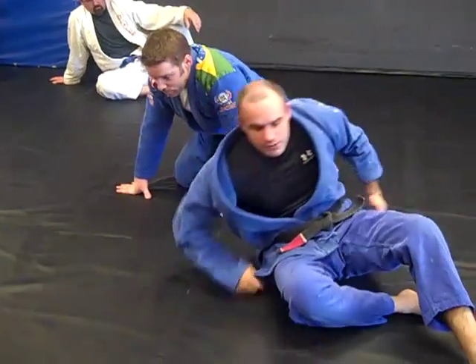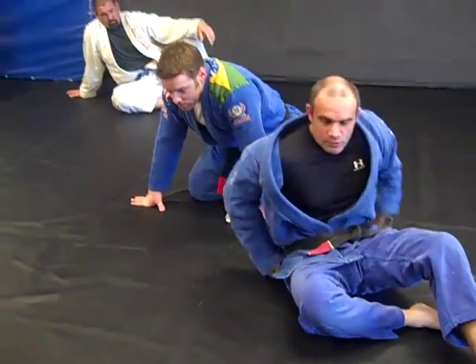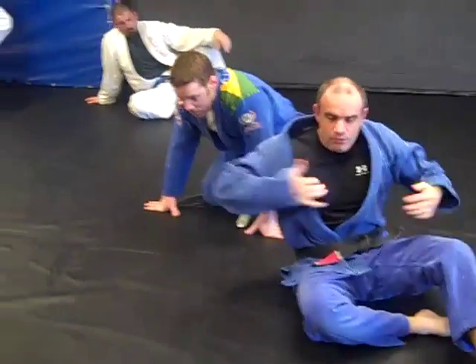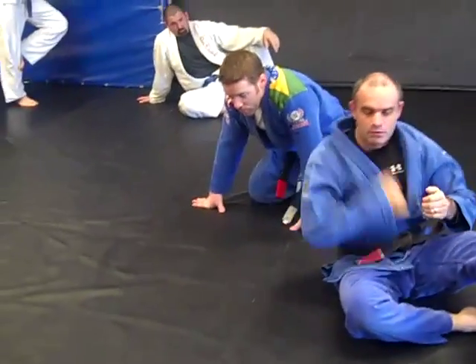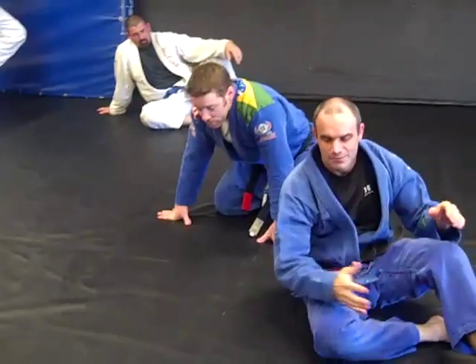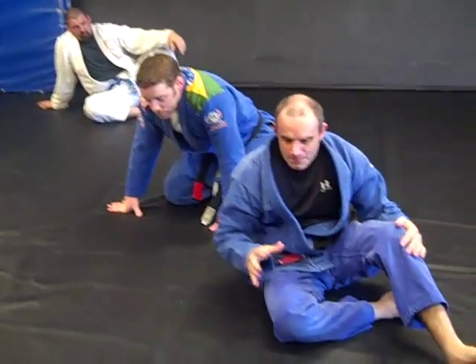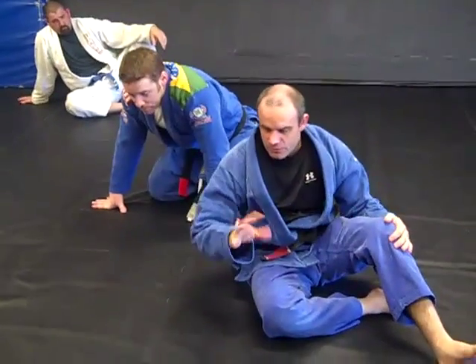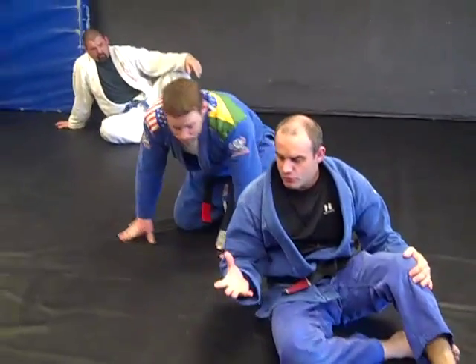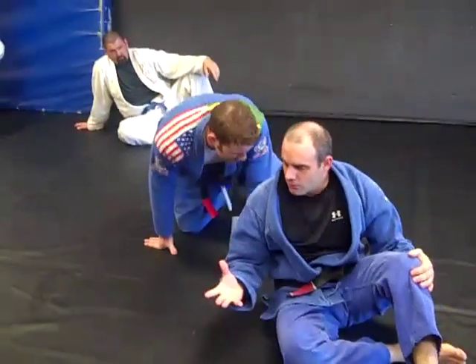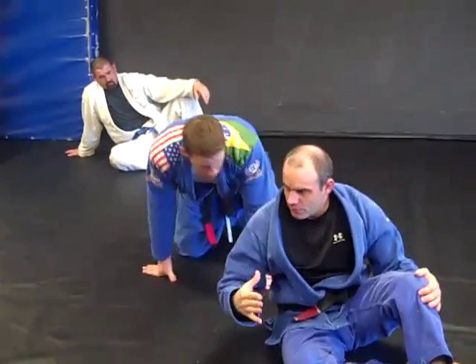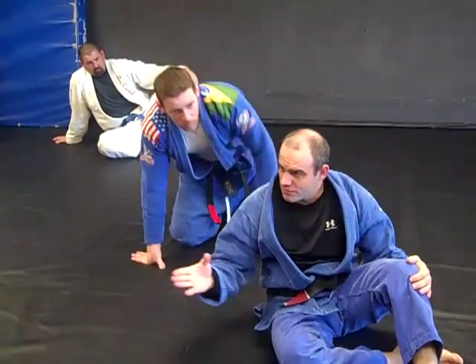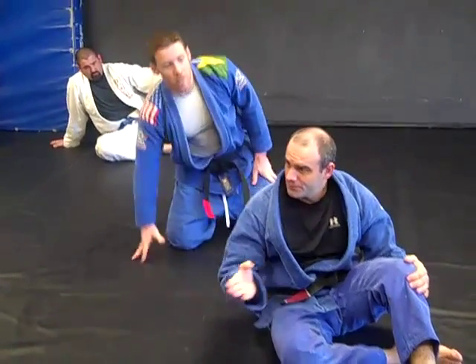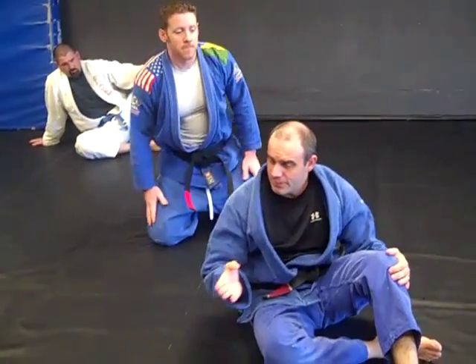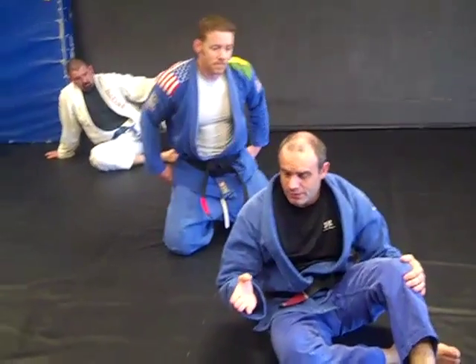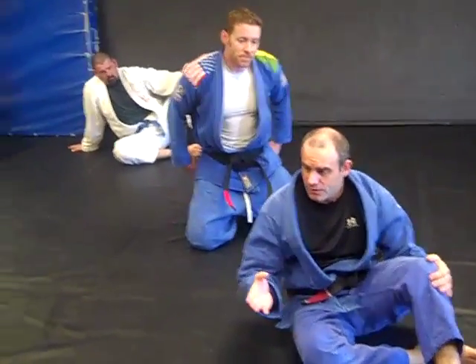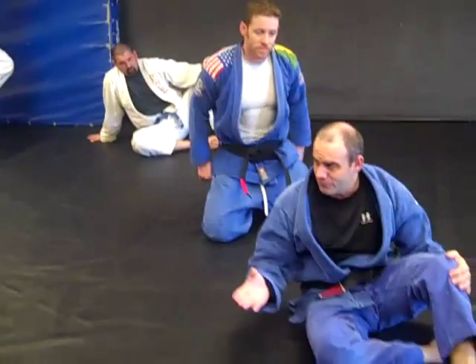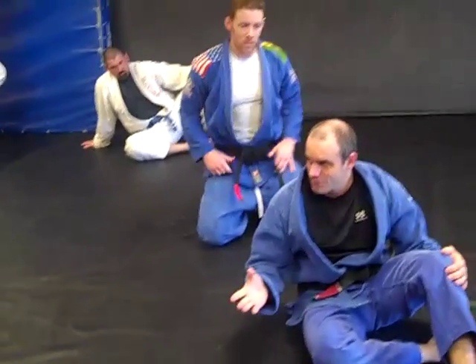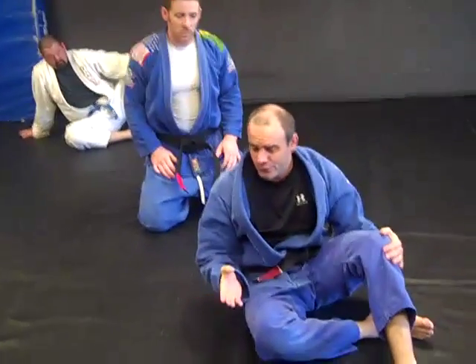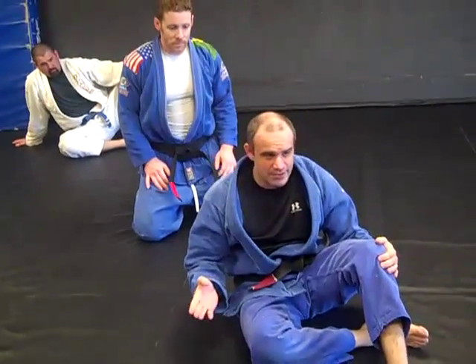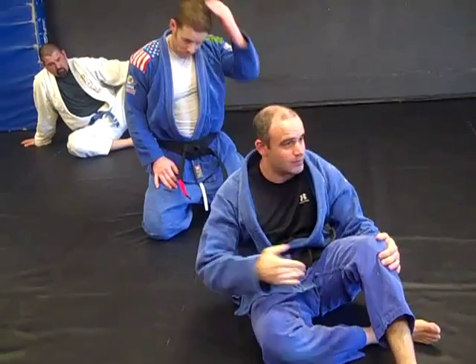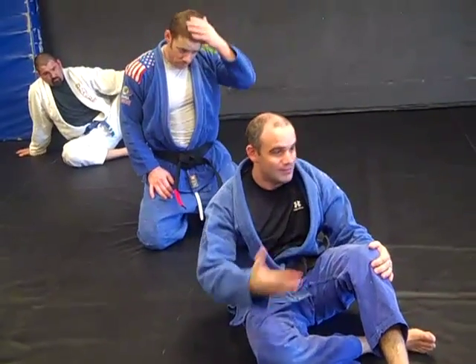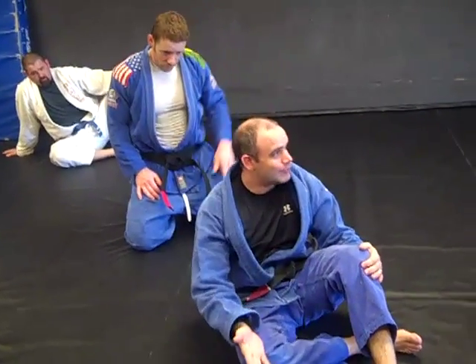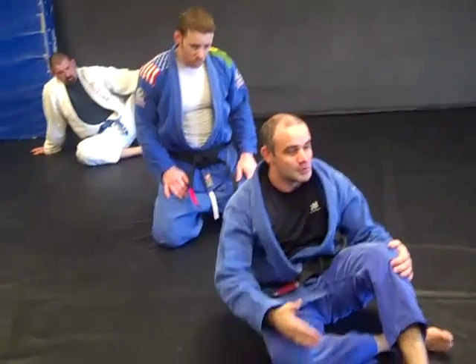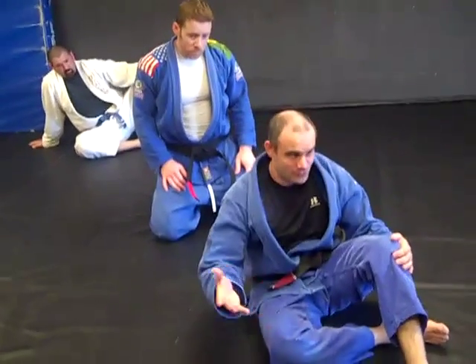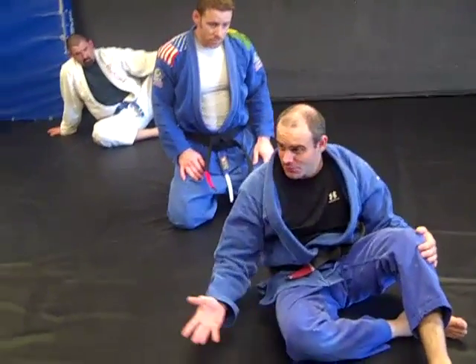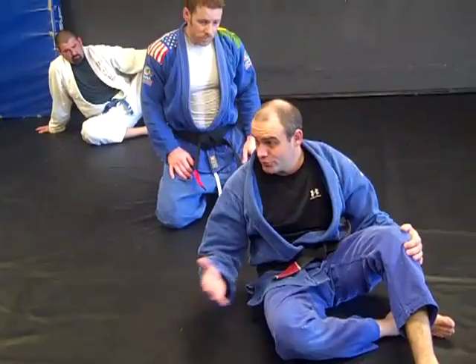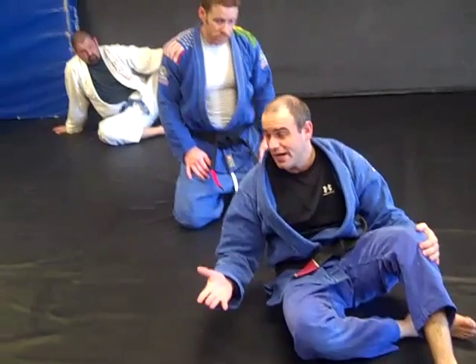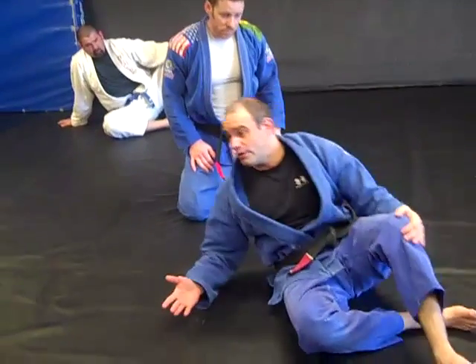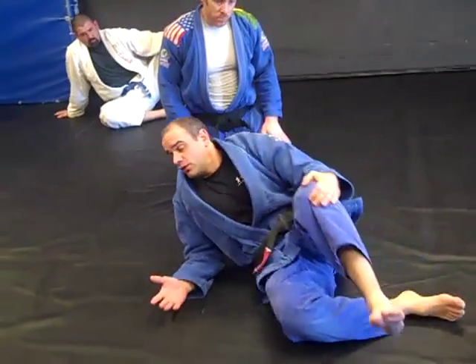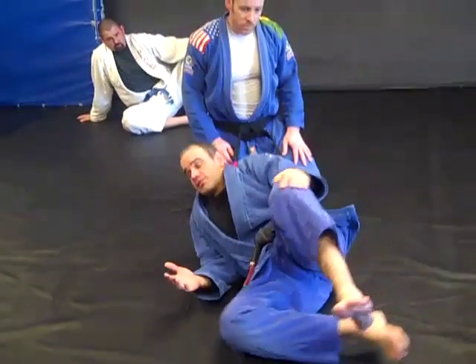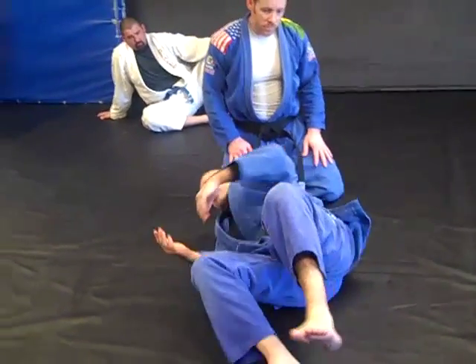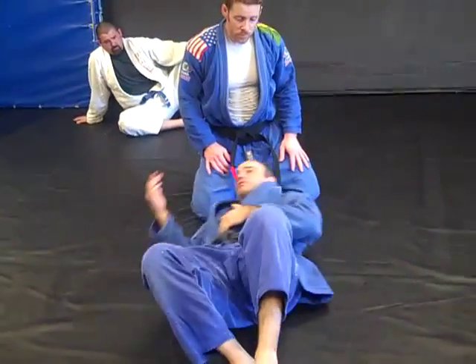The next one we're going to do — you can either do a backward roll or a pendulum depending on your comfort level. Some people have a real hard time with the backward roll, some people have a real hard time with the pendulum. You can use either one with this next position.